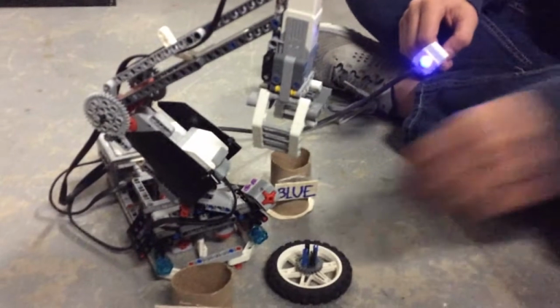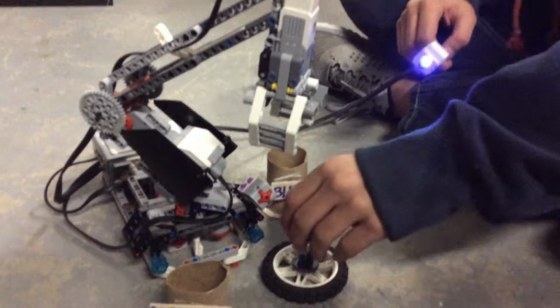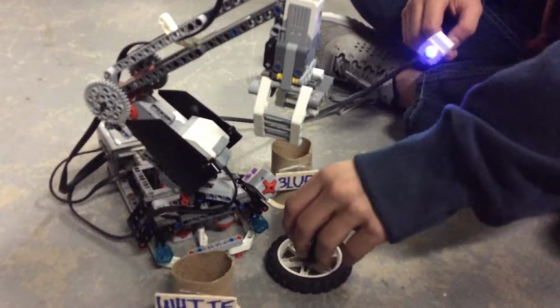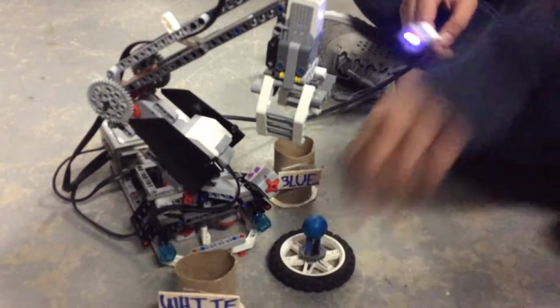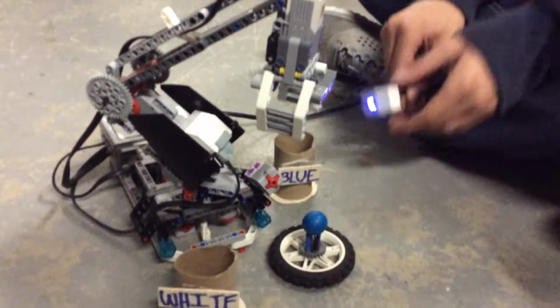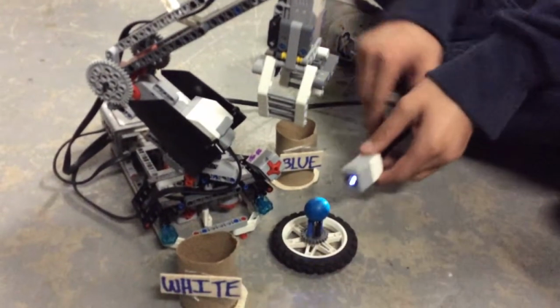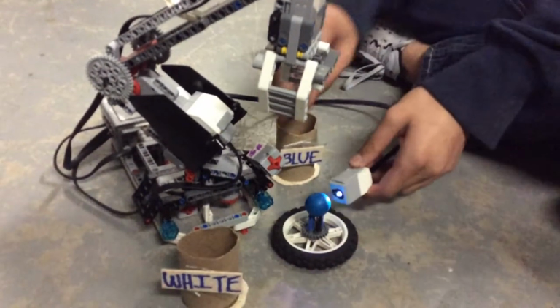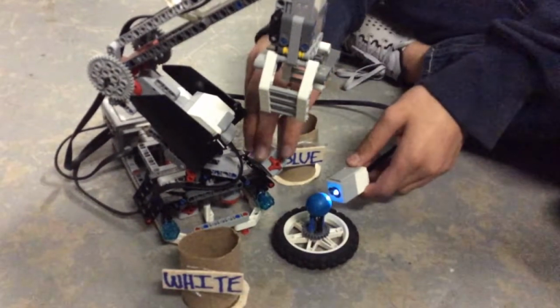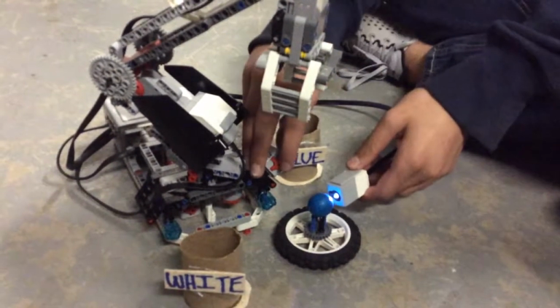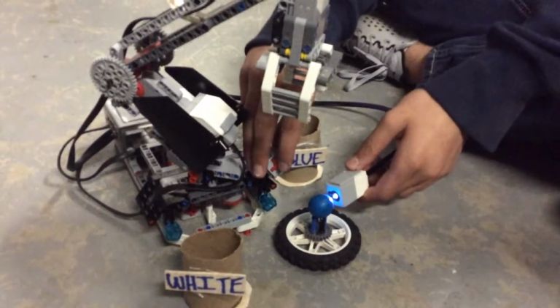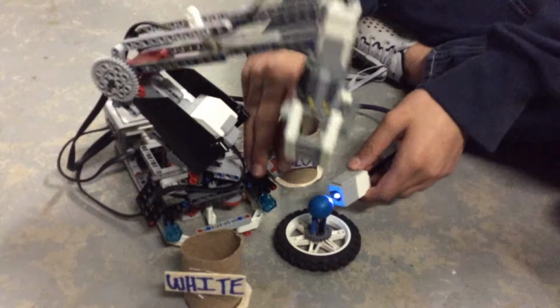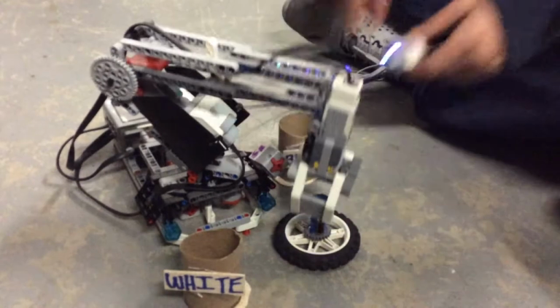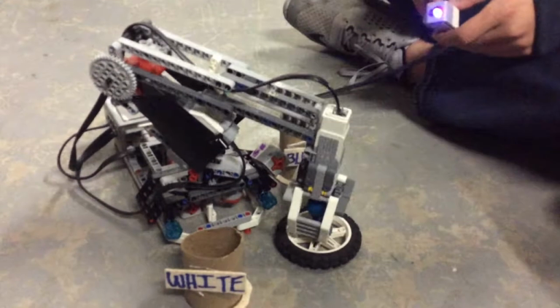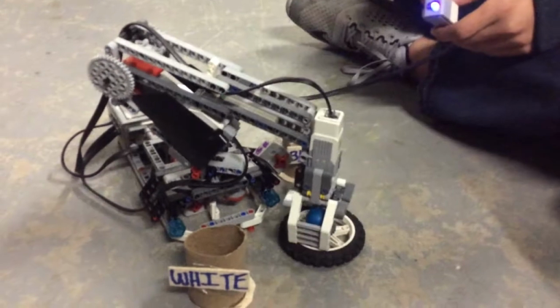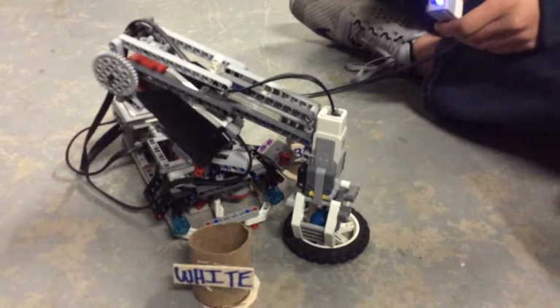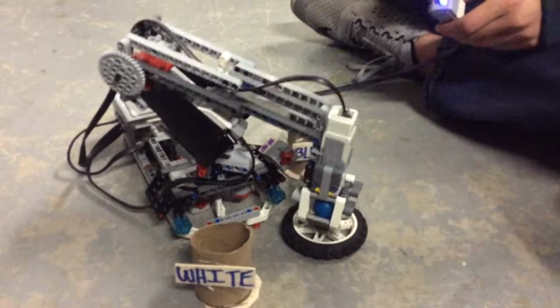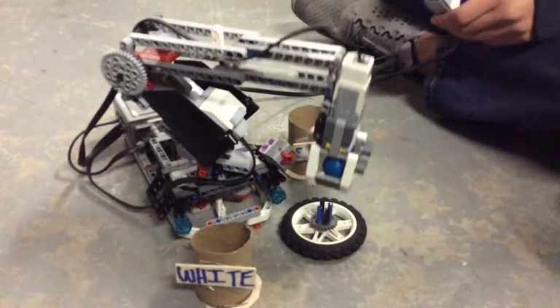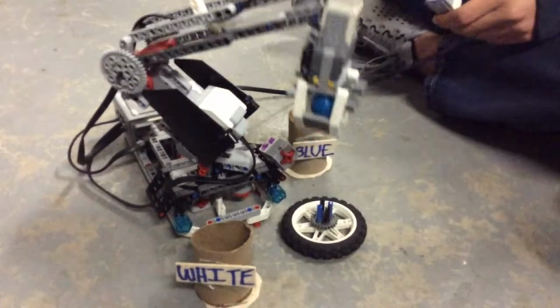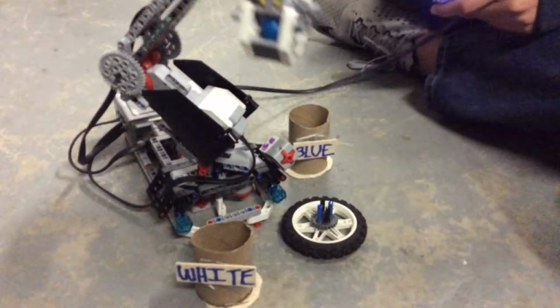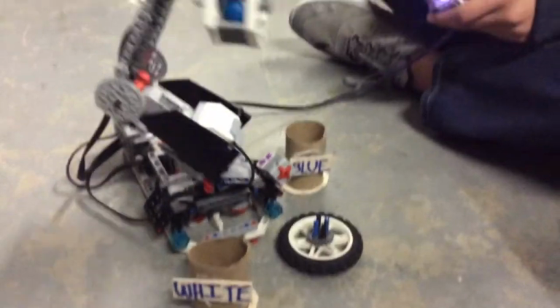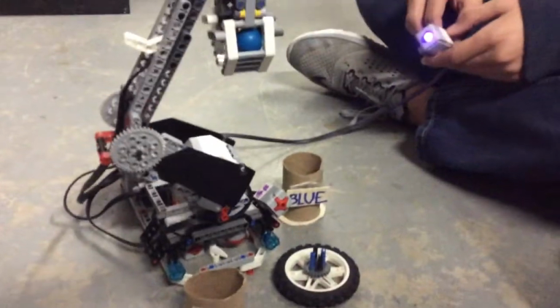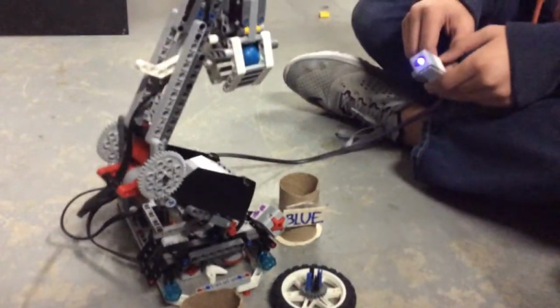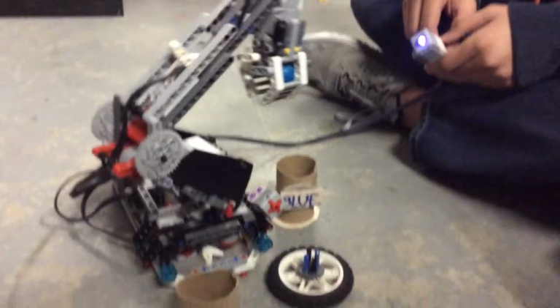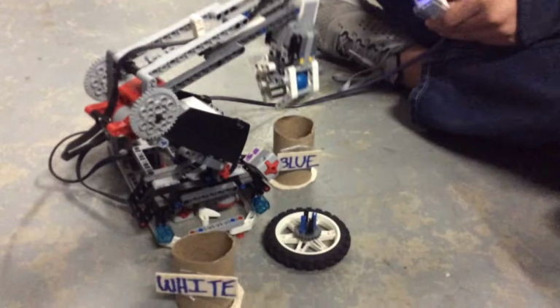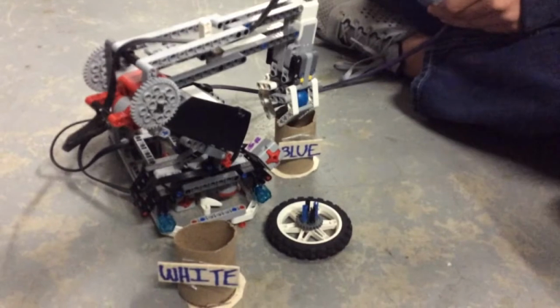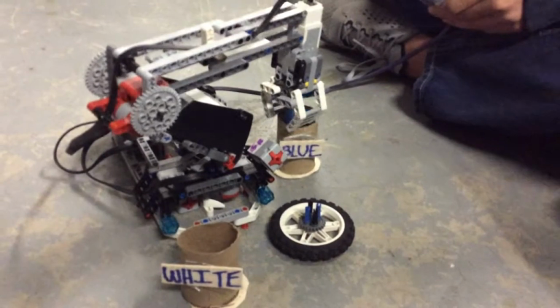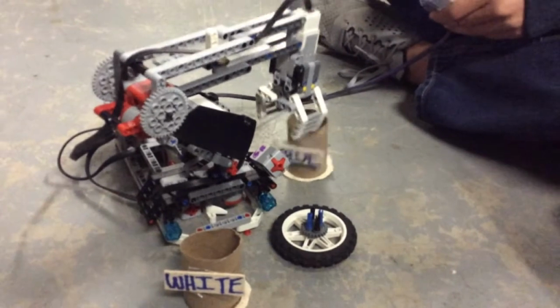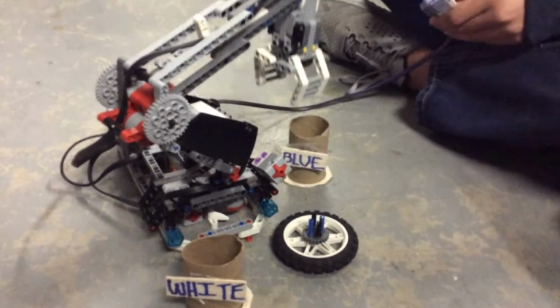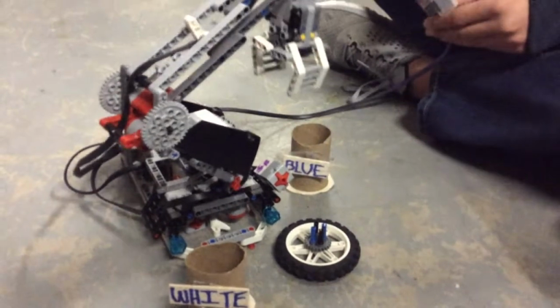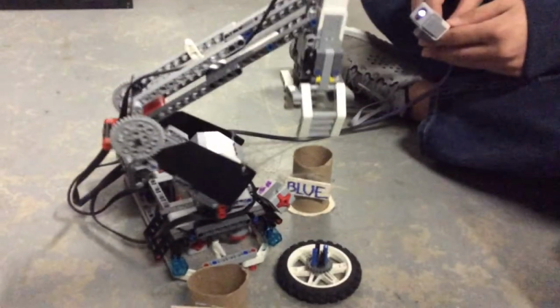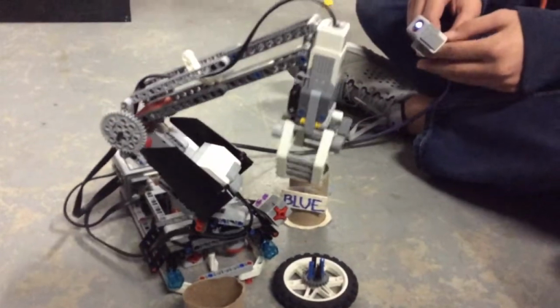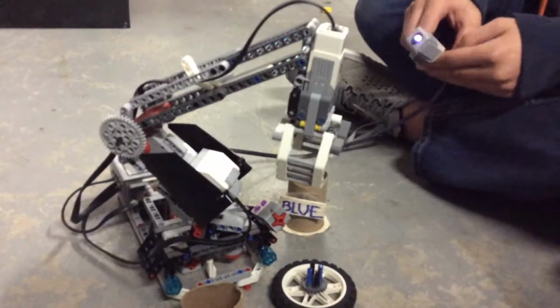And when we put a blue down, it sees blue. Boom.